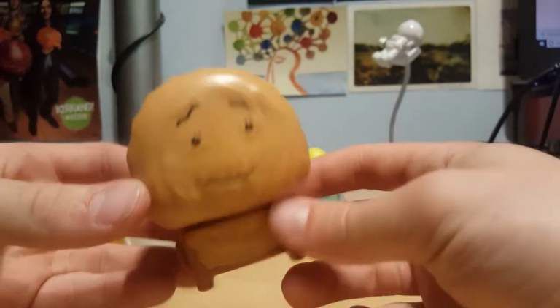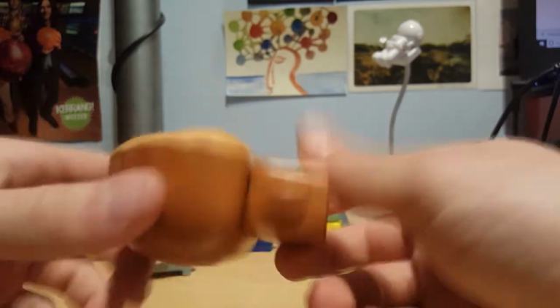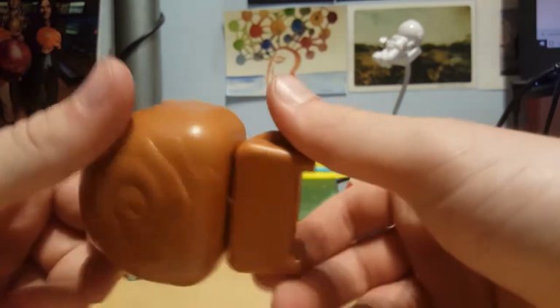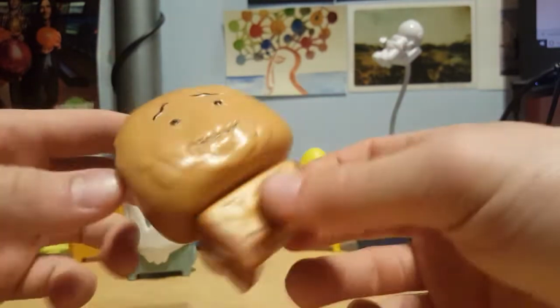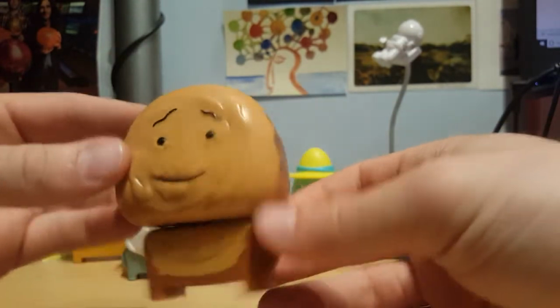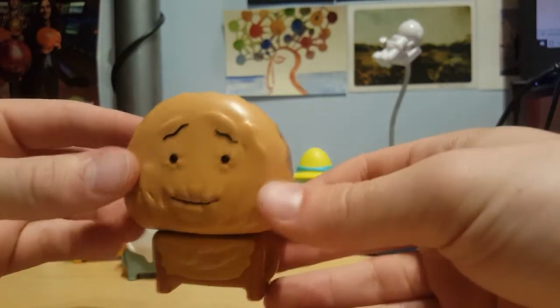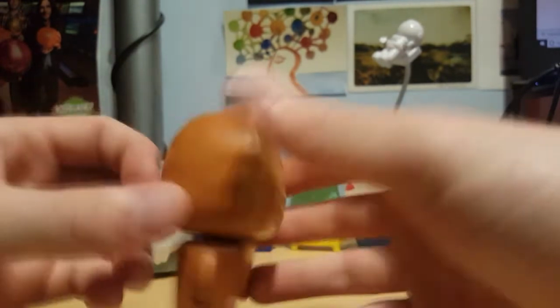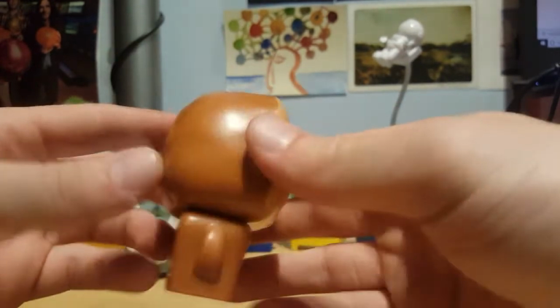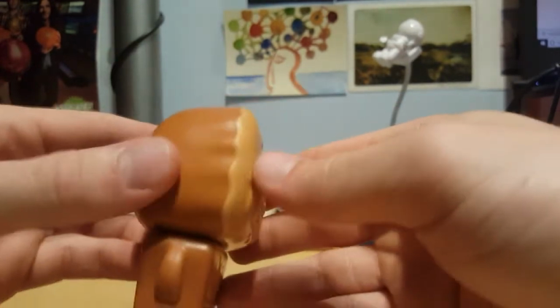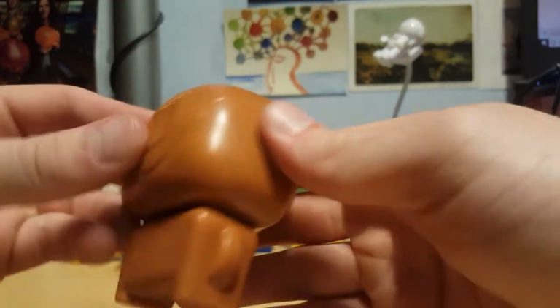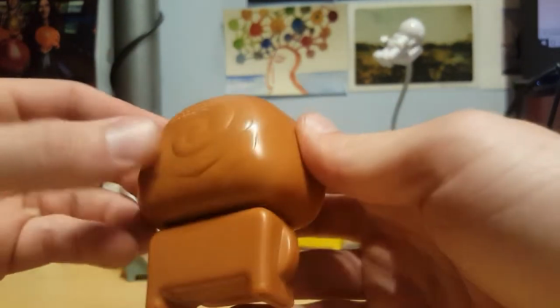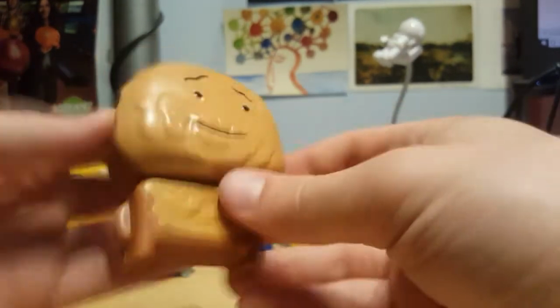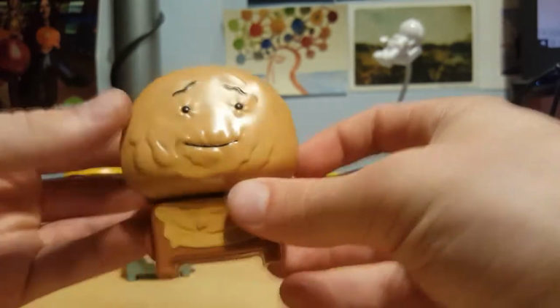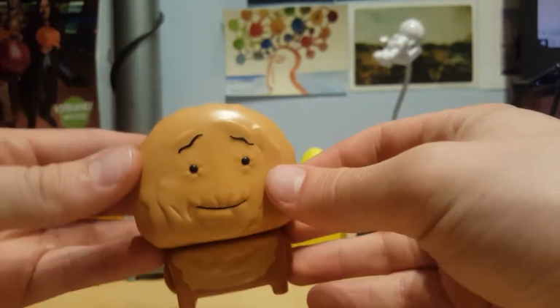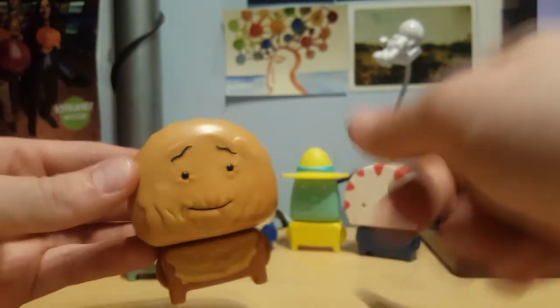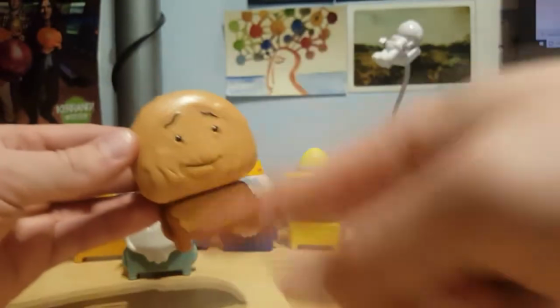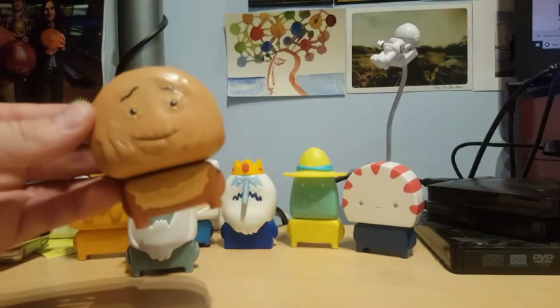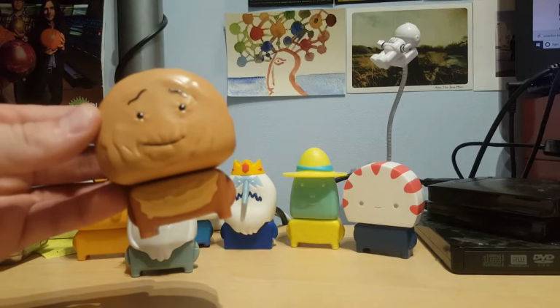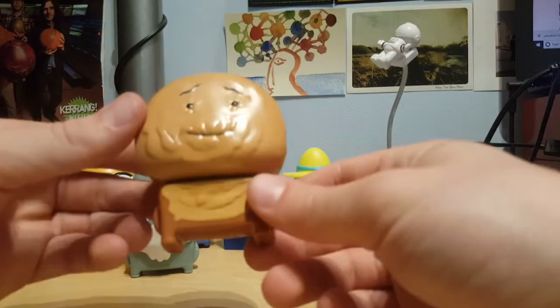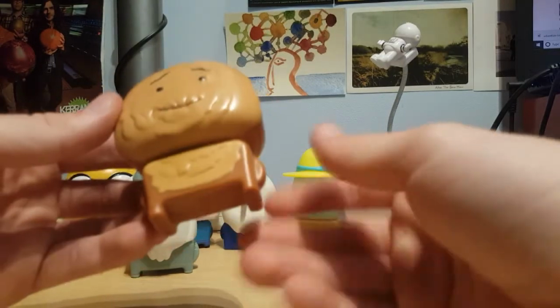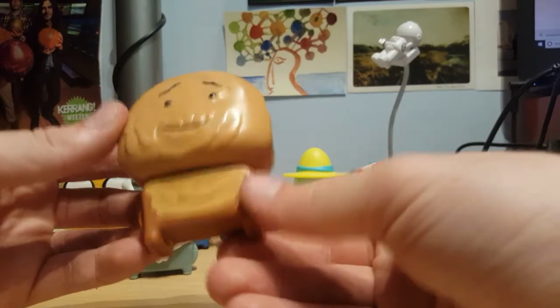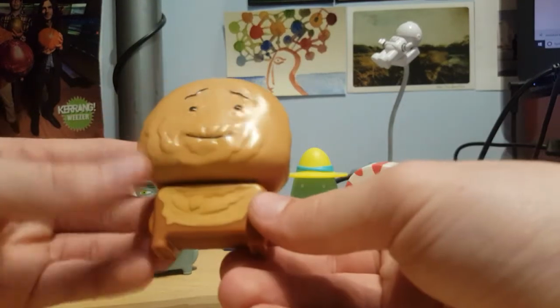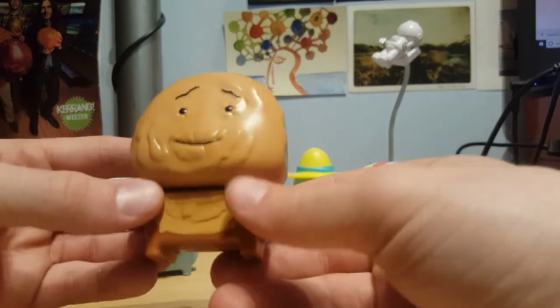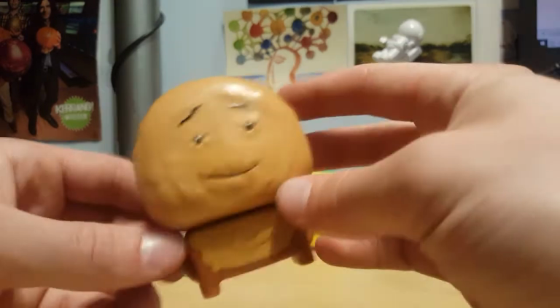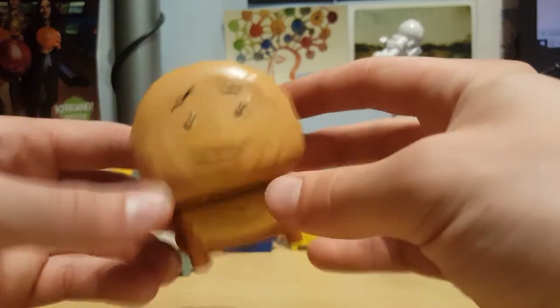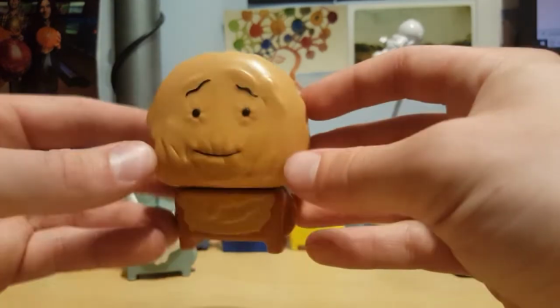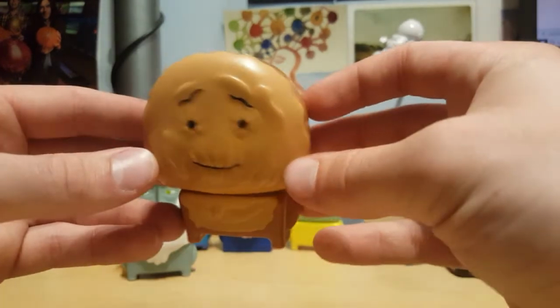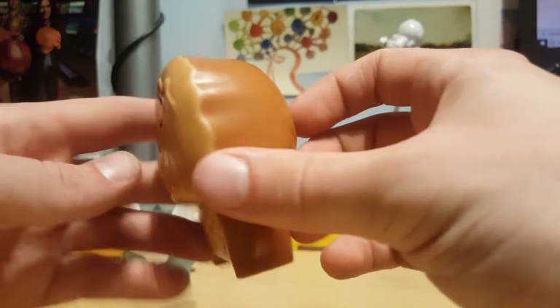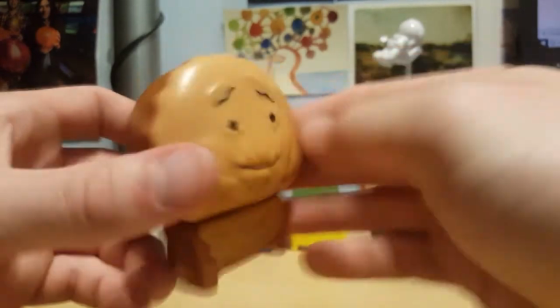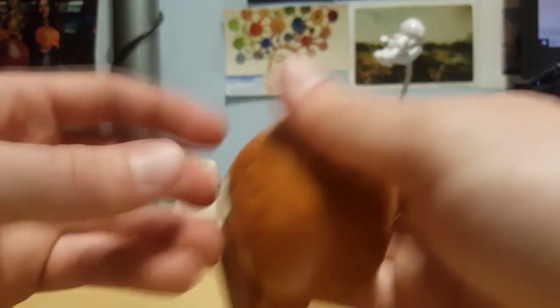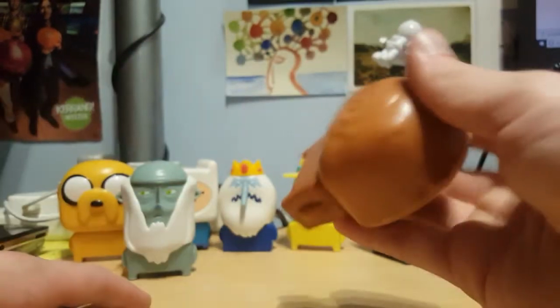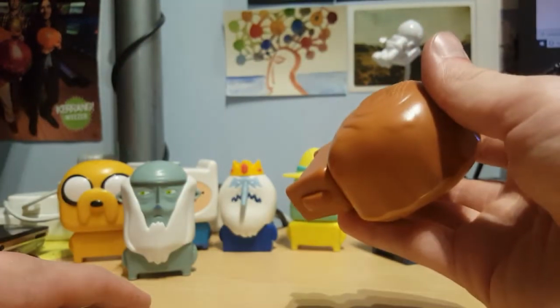Alright, so we've got Cinnamon Bun, which kind of works — it's a pretty decent design. But the whole thing with Cinnamon Bun is he's literally round, and because they had to put a body on it, it's just wrong. It doesn't remind me enough of the character for me to keep, so I'm gonna say chuck that.